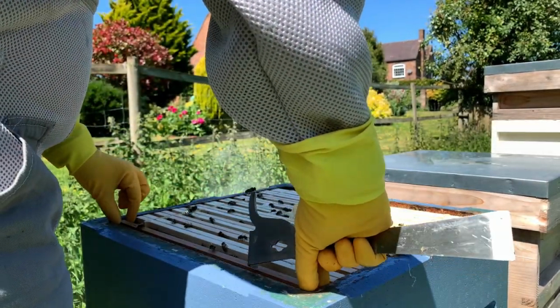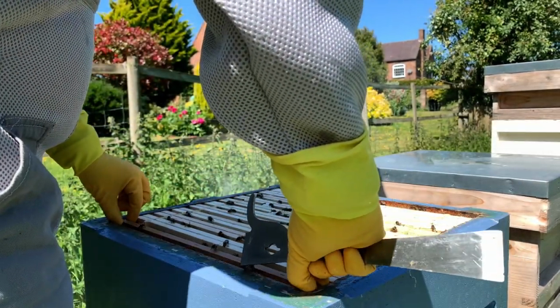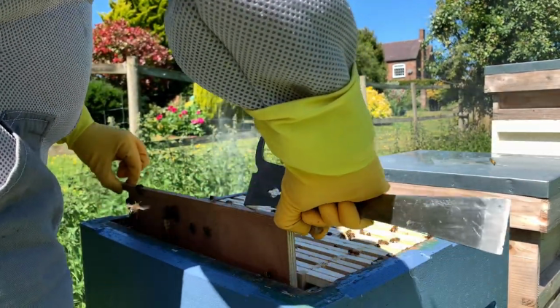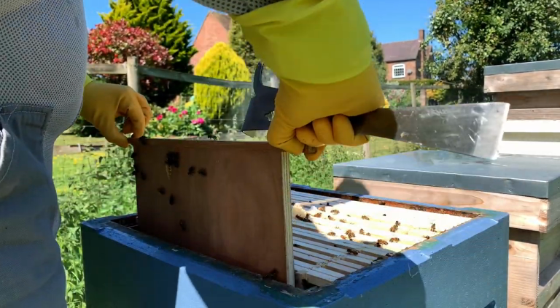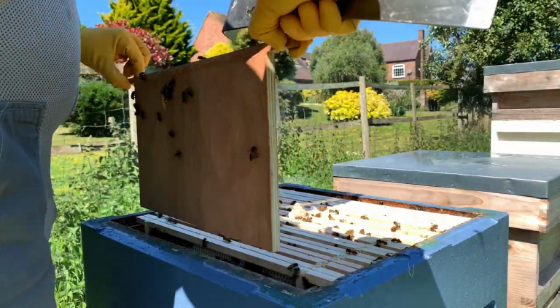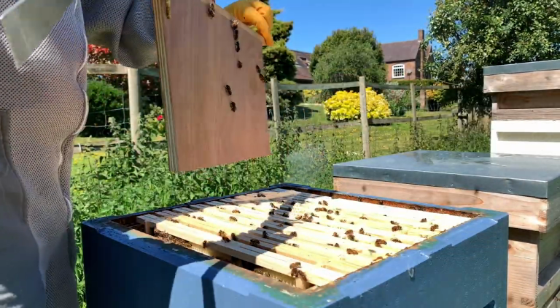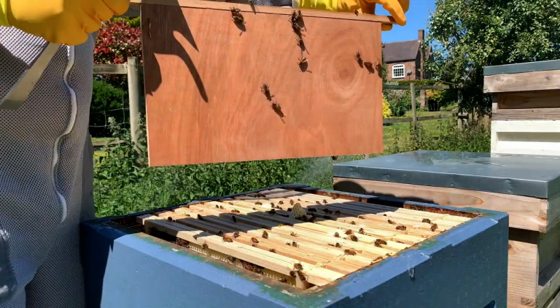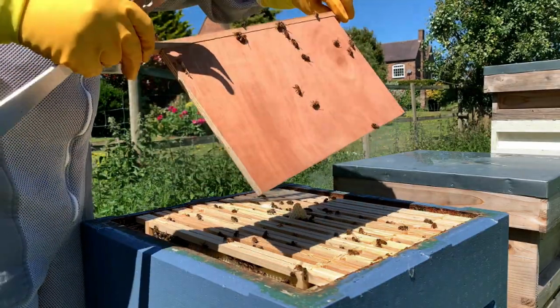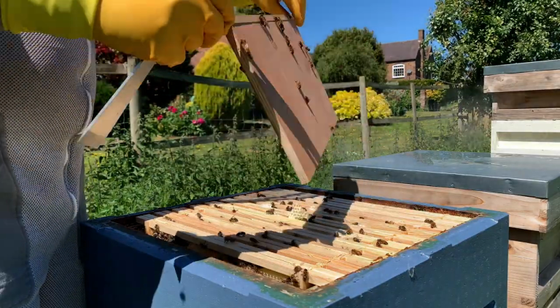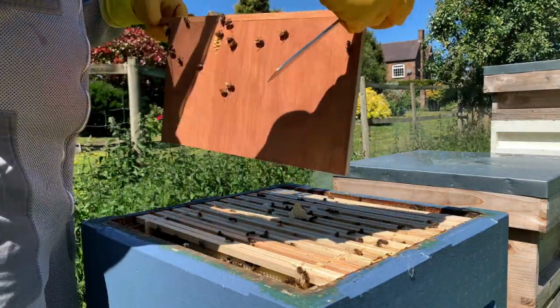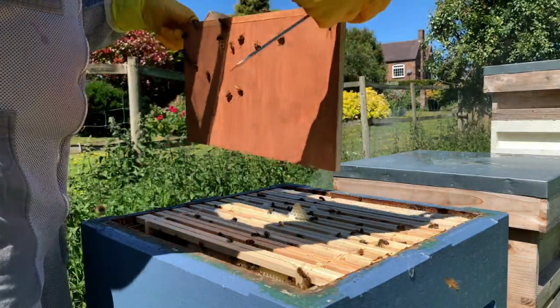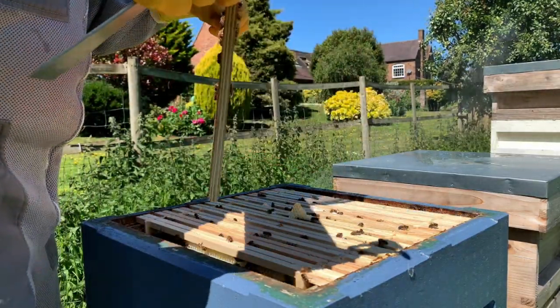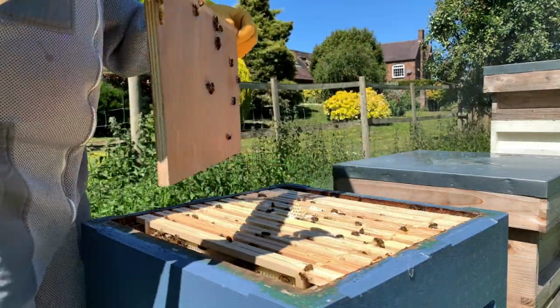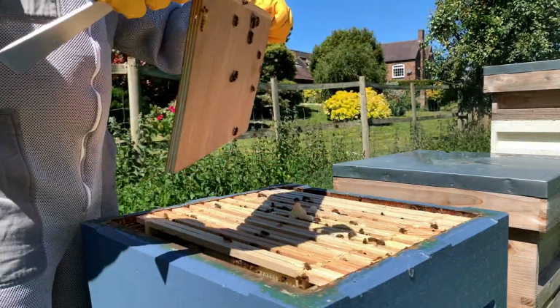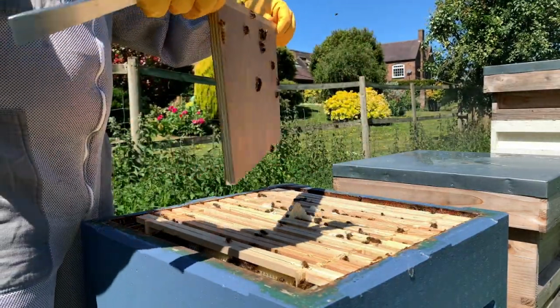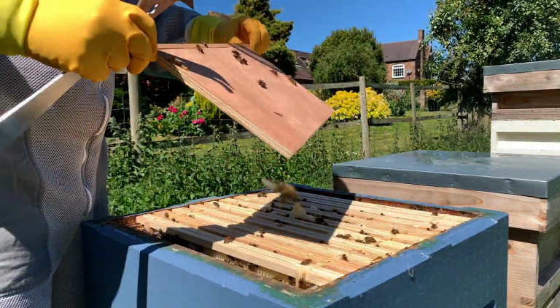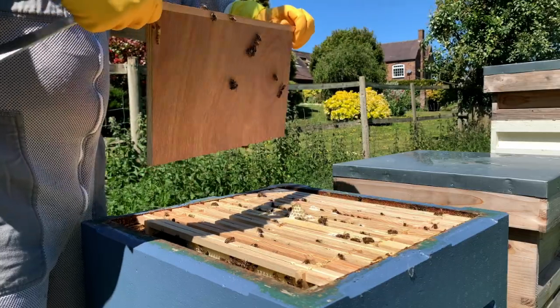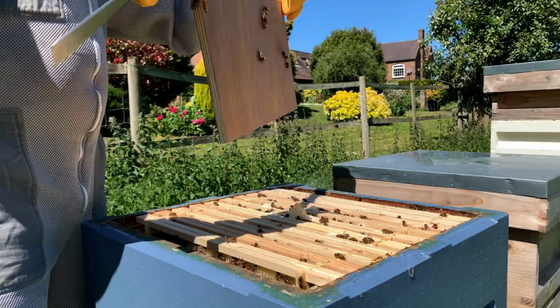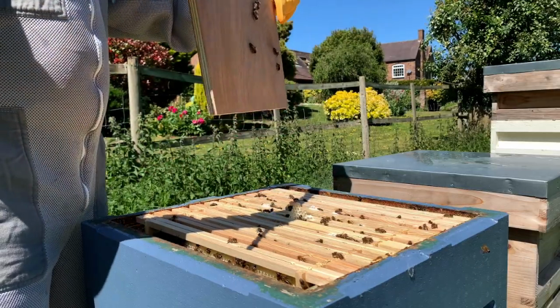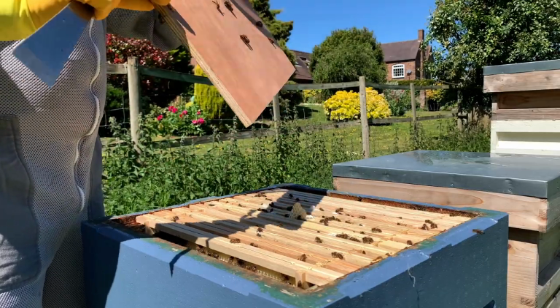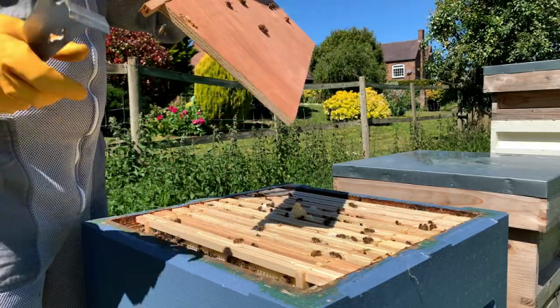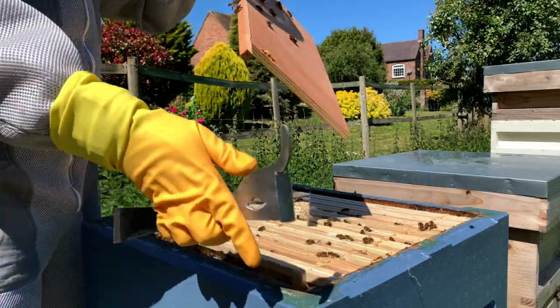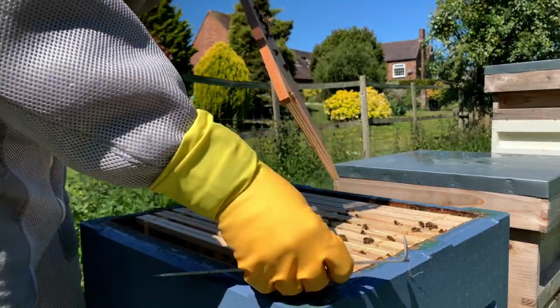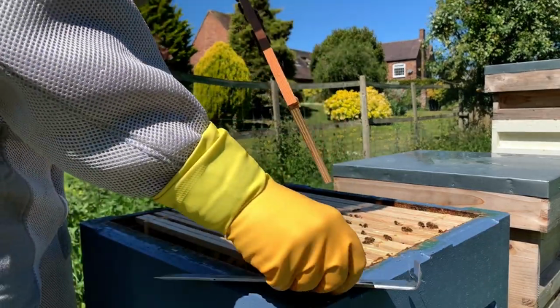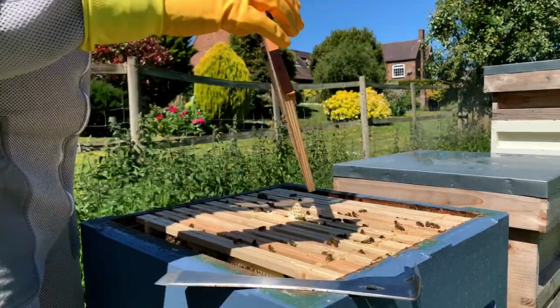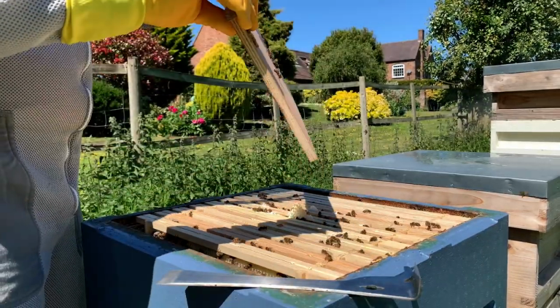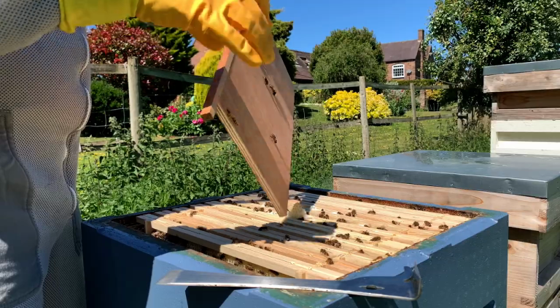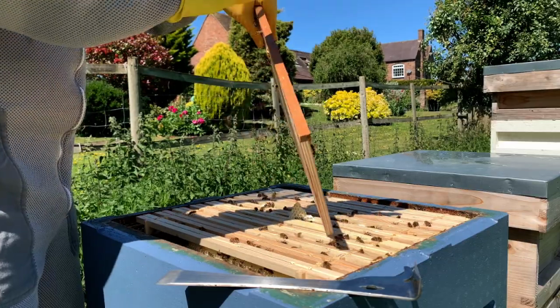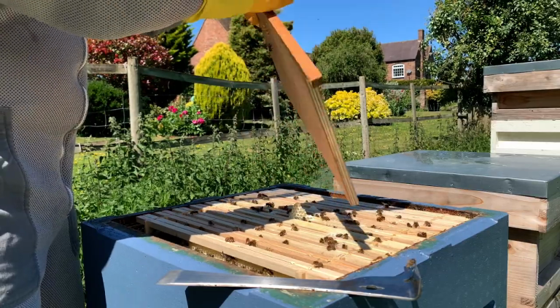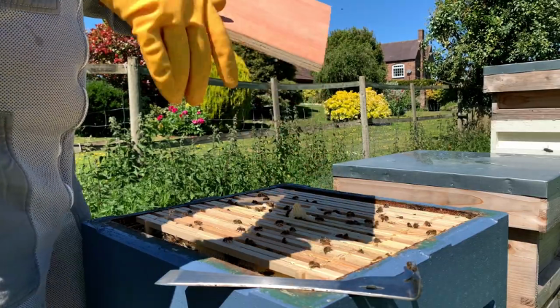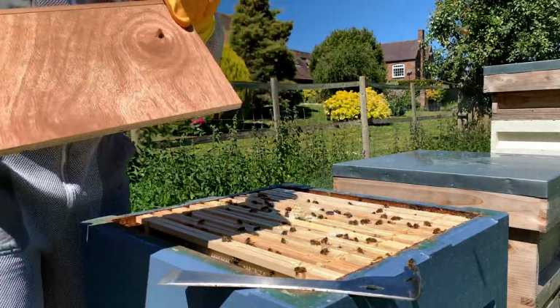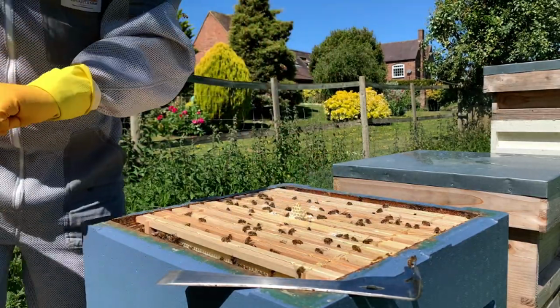I'll take out a dummy board - just a piece of wood. It gives you more room to move the frames around inside. I've already broken one of these because the handles are so flimsy, so I remembered that.